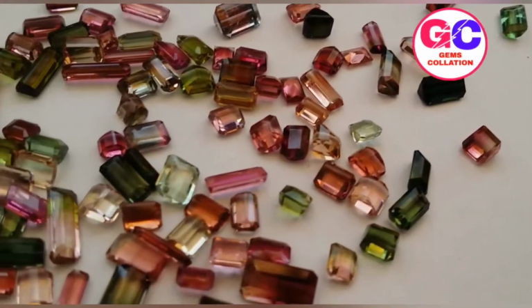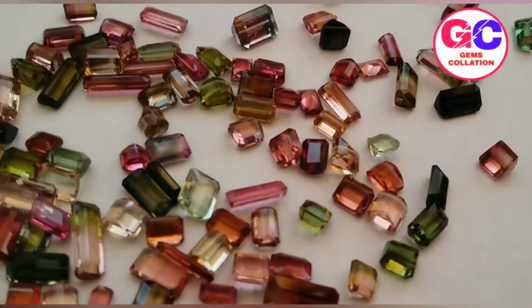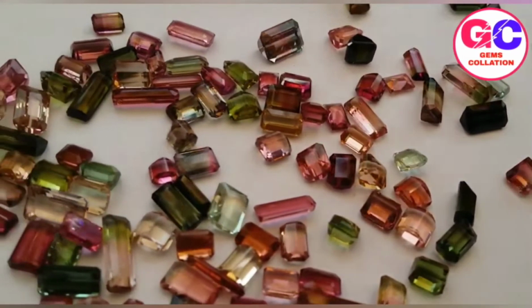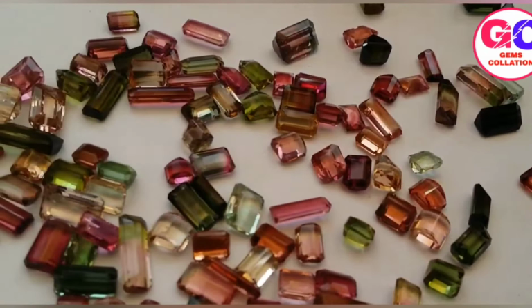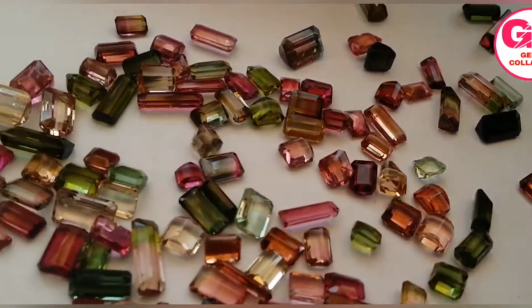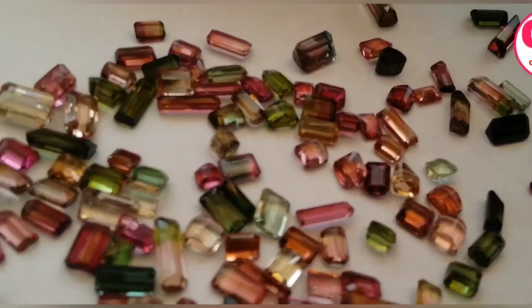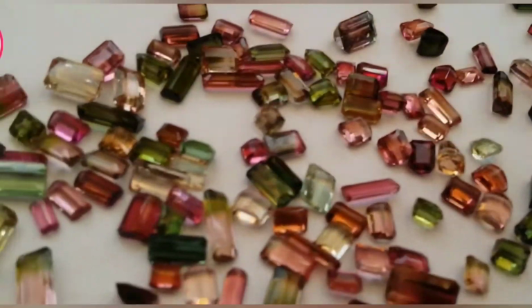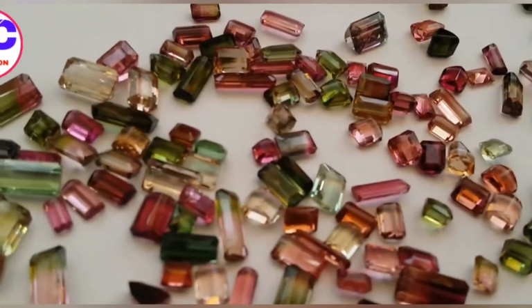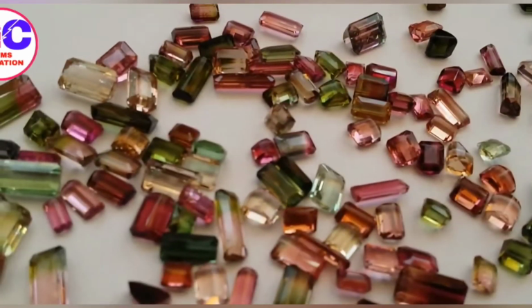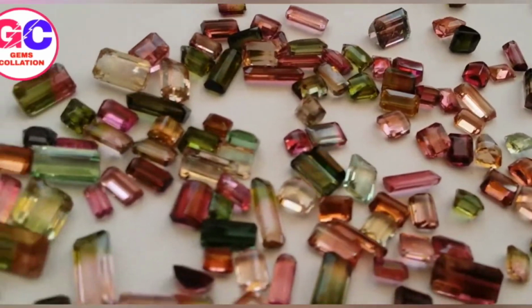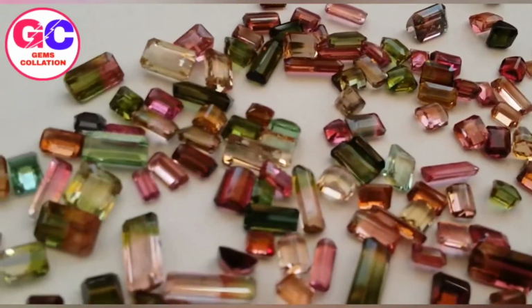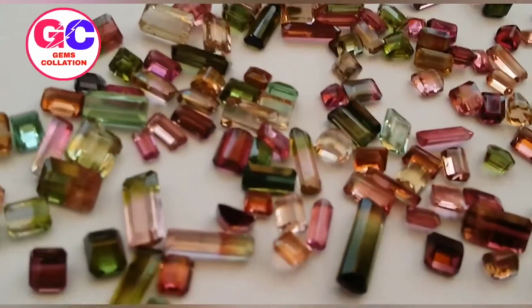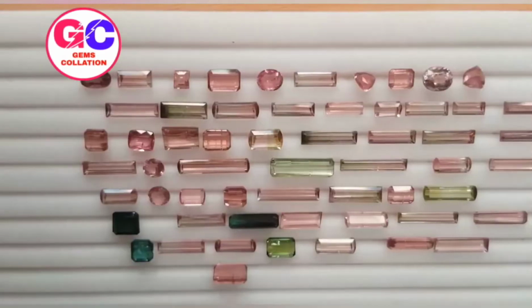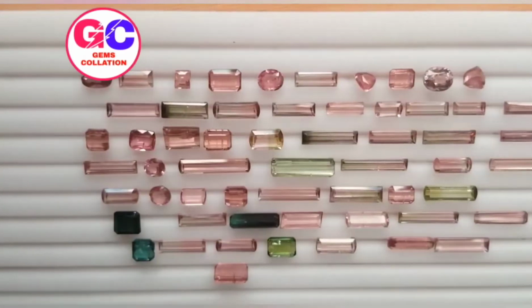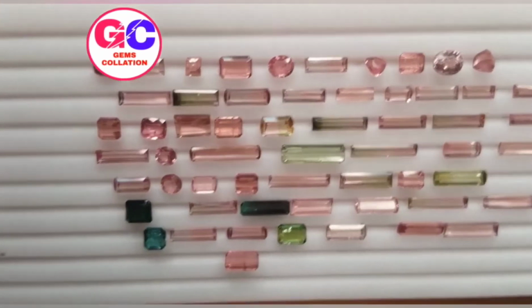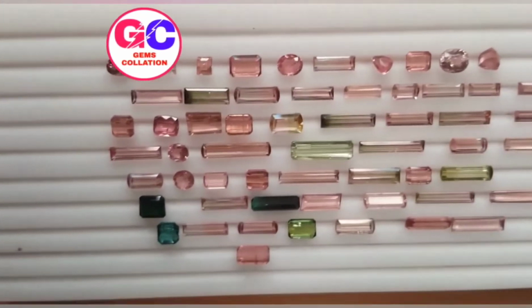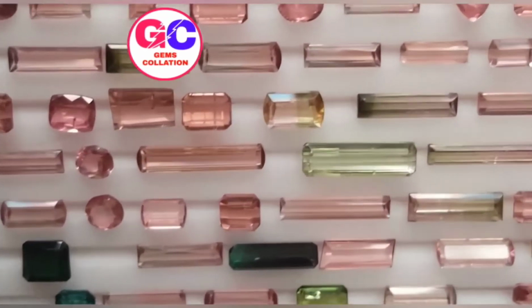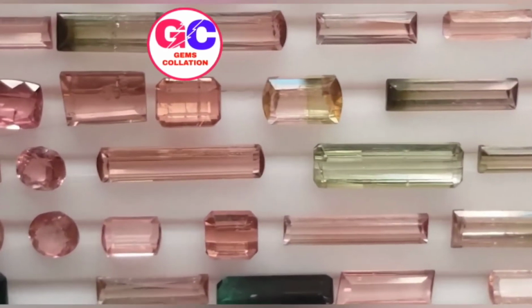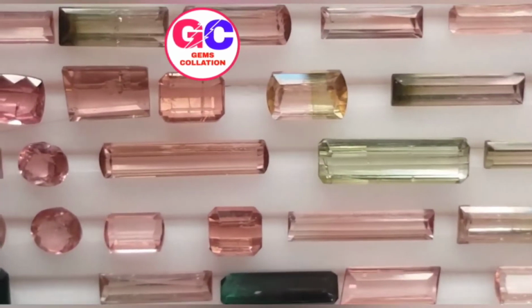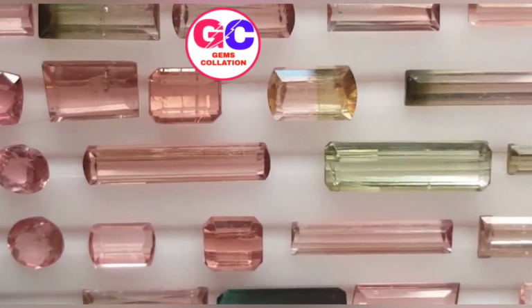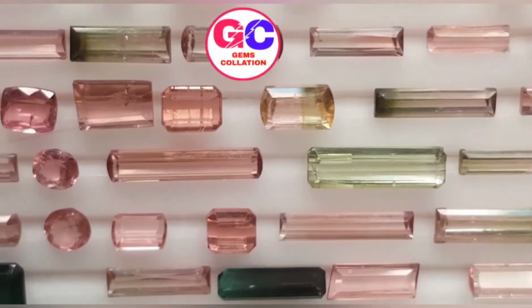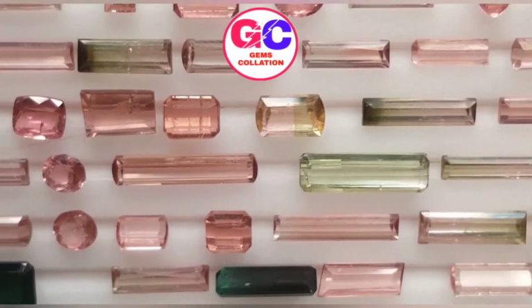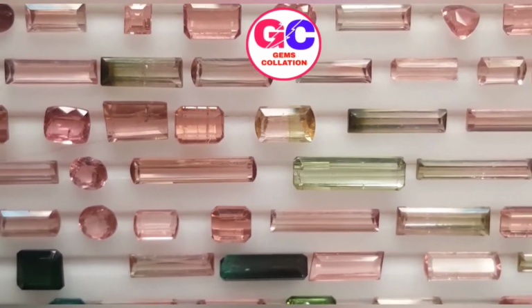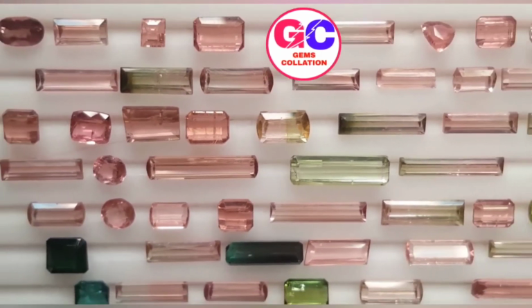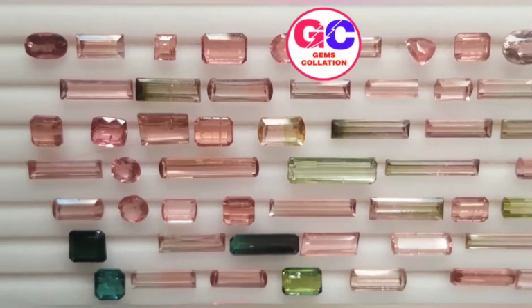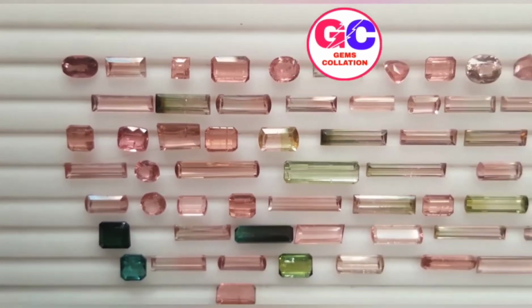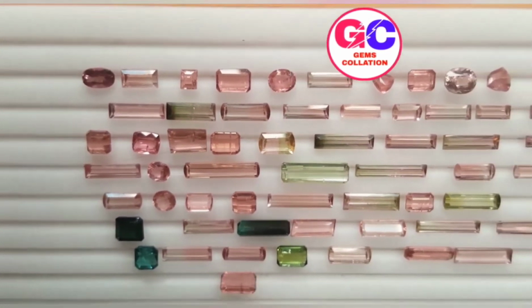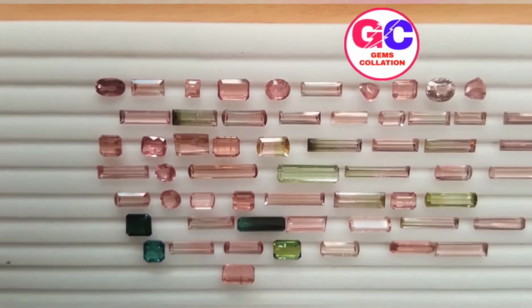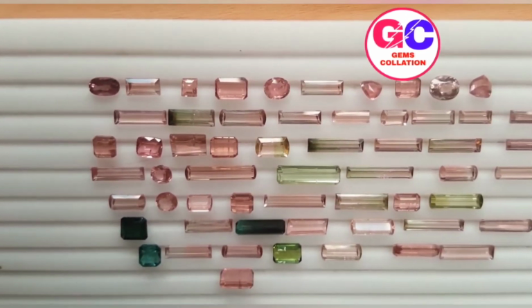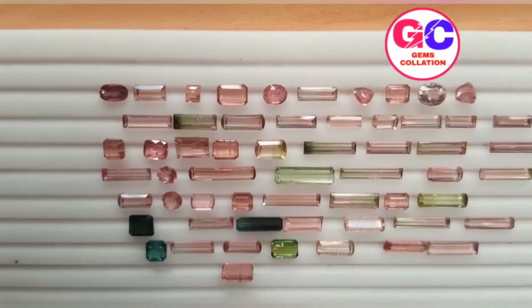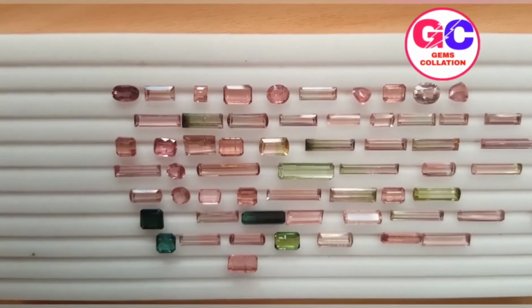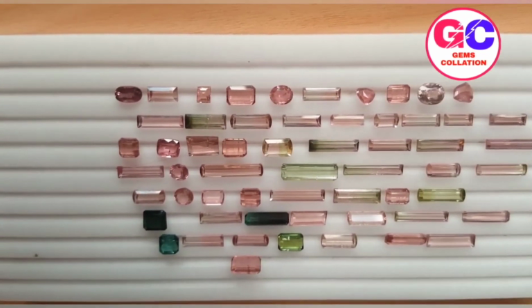It's actually a crystalline boron silicate mineral that has elements including aluminum, magnesium, iron, potassium, sodium, and lithium.